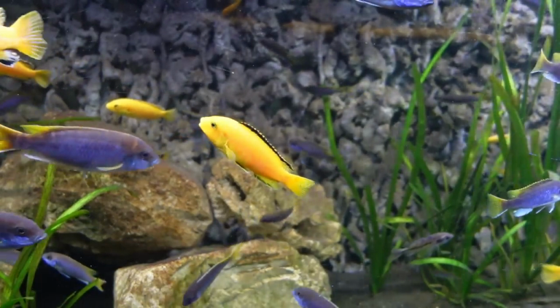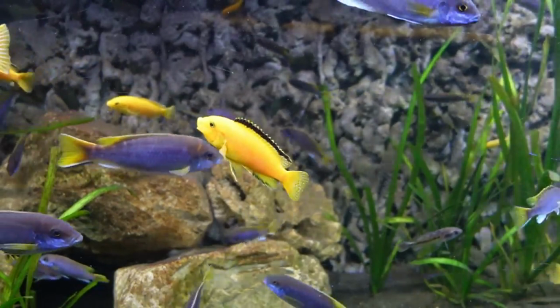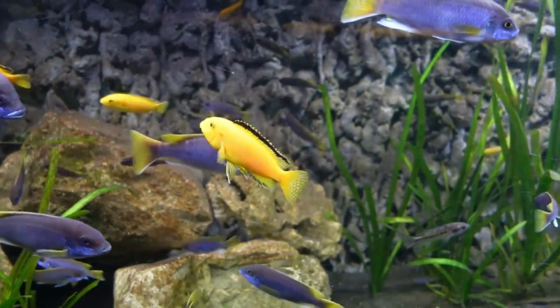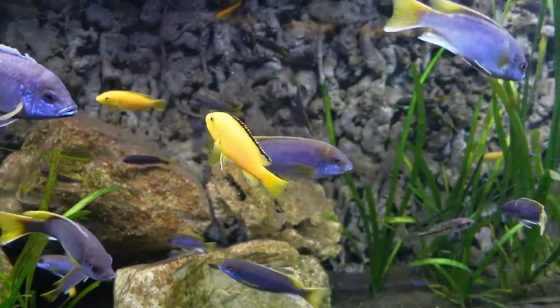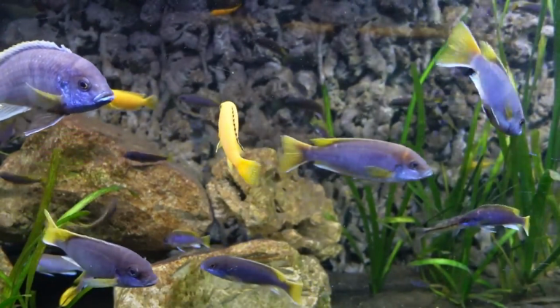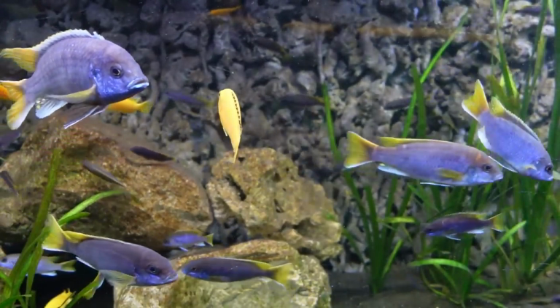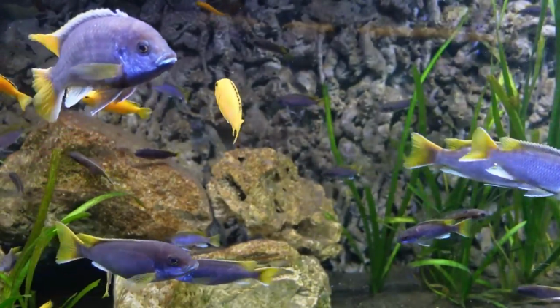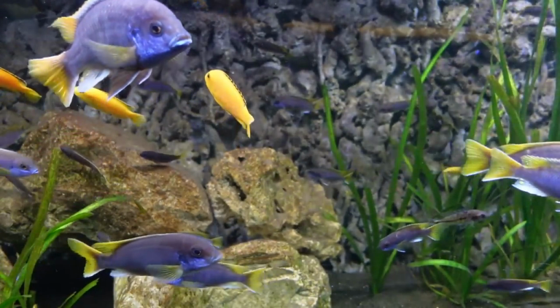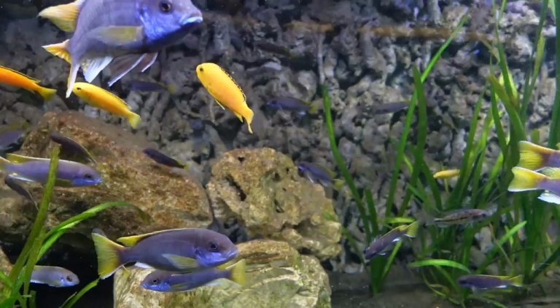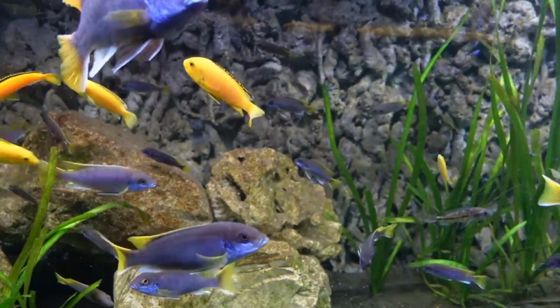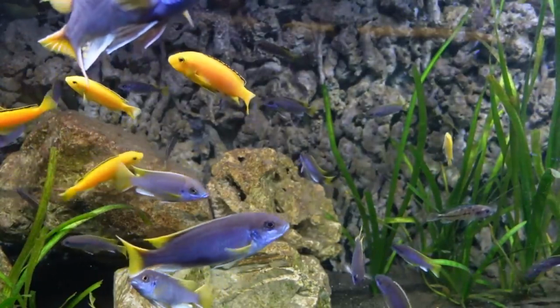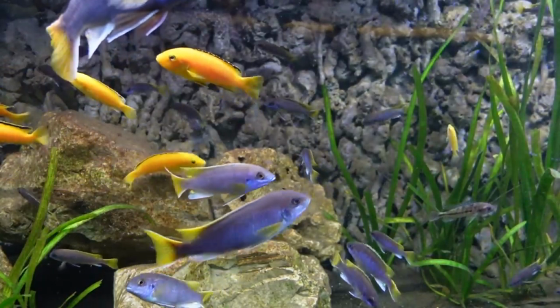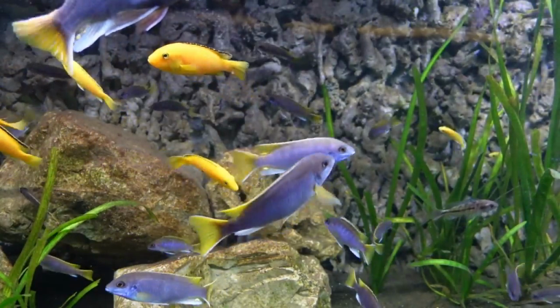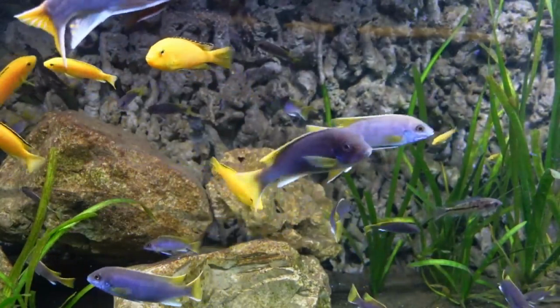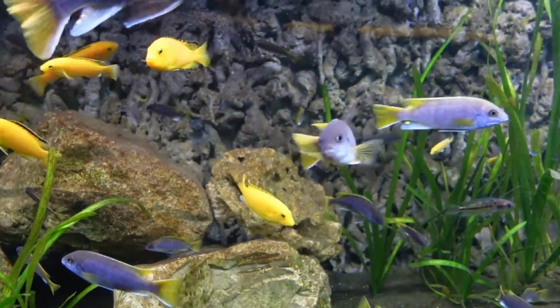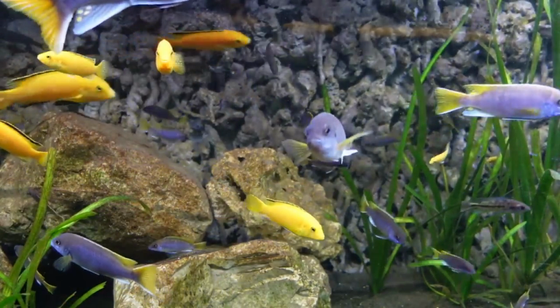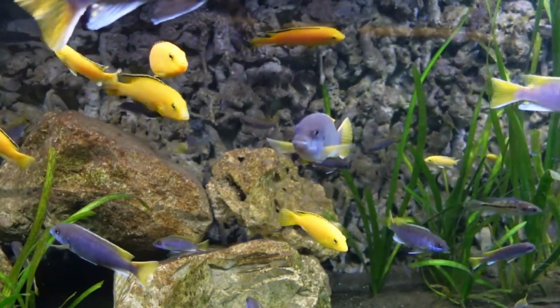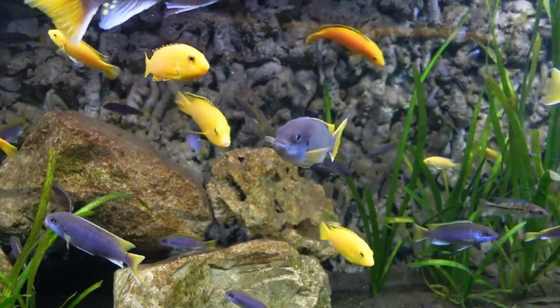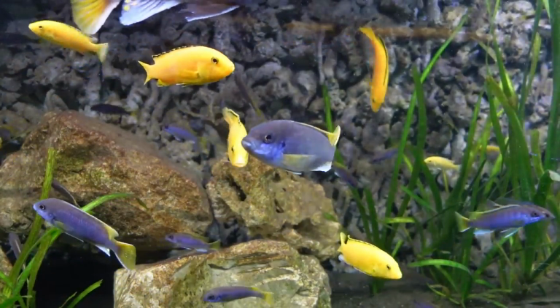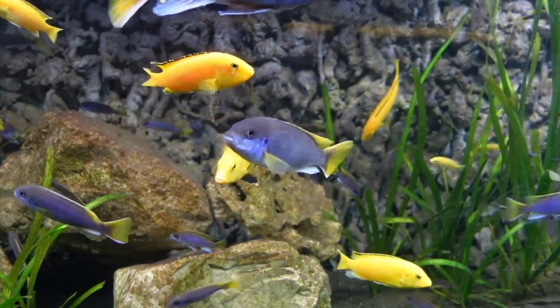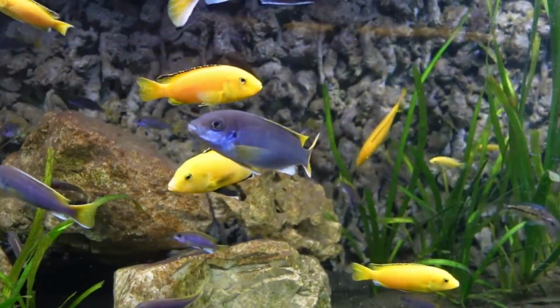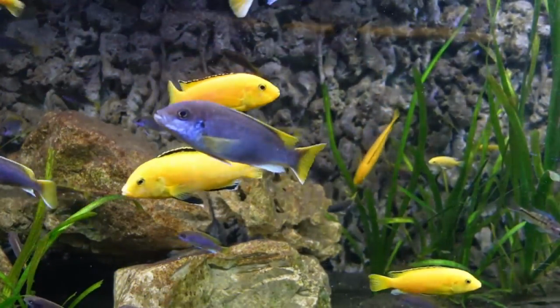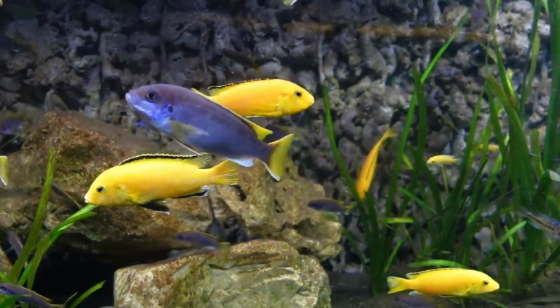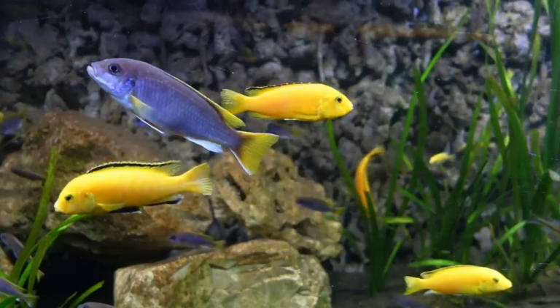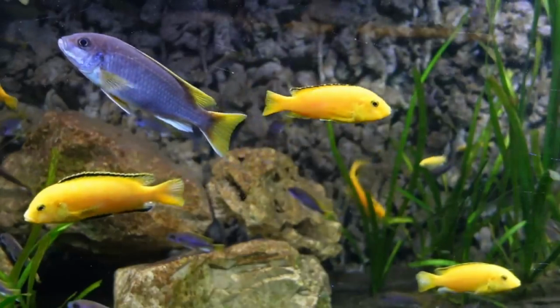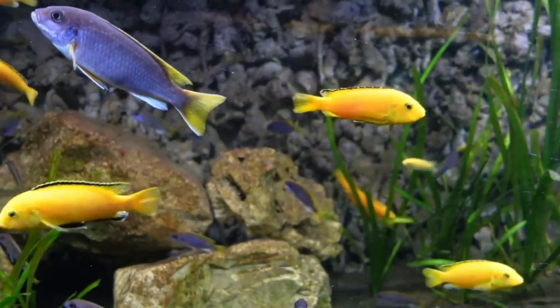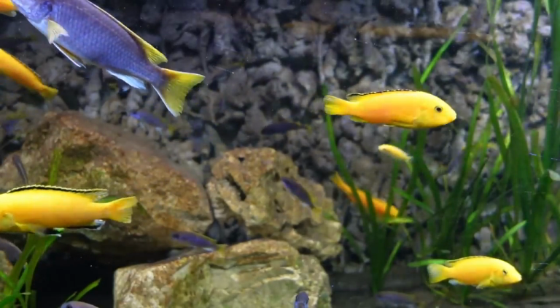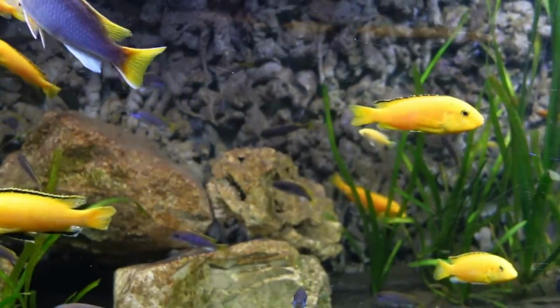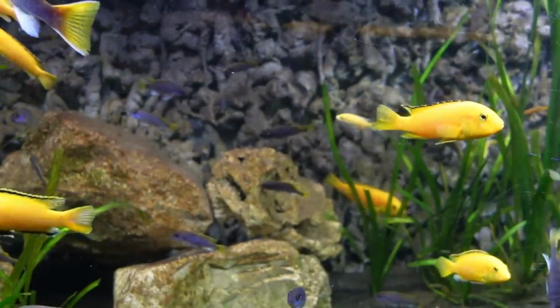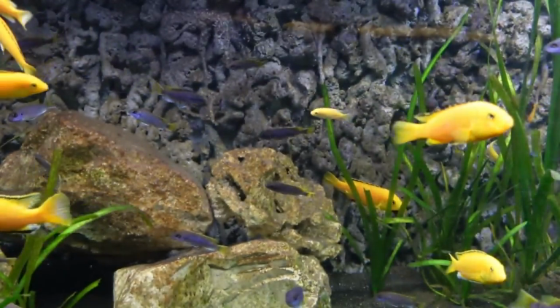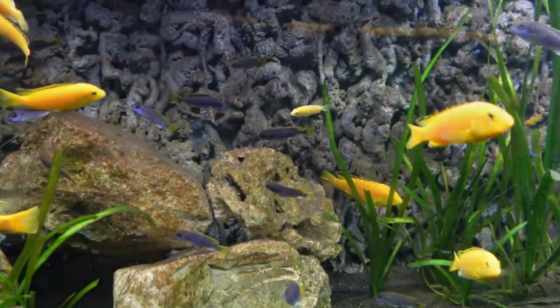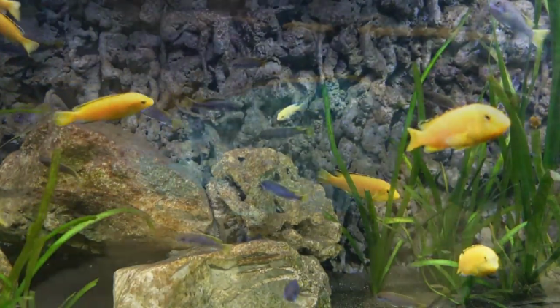You'll have to manage aggression by having line-of-sight blocks and providing plenty of hiding spaces. Like trophaeus, these fish are grazers in the wild and do require a vegetable-based diet to avoid bloating.